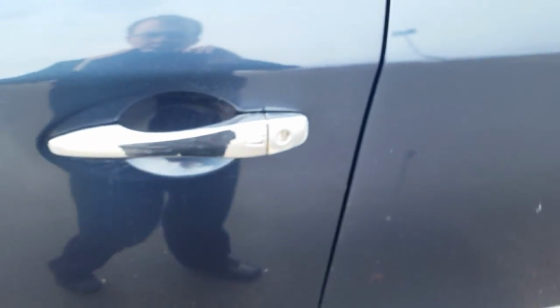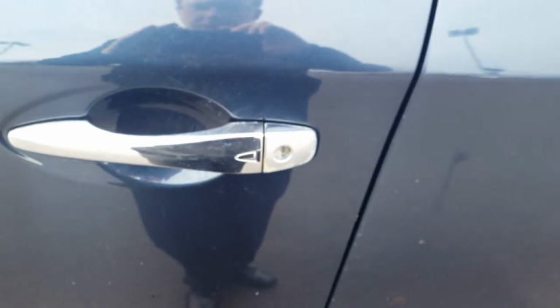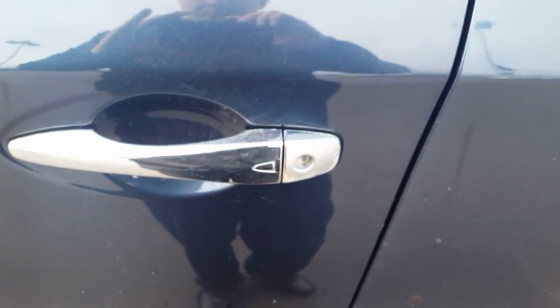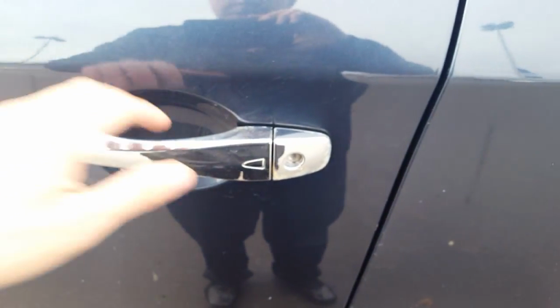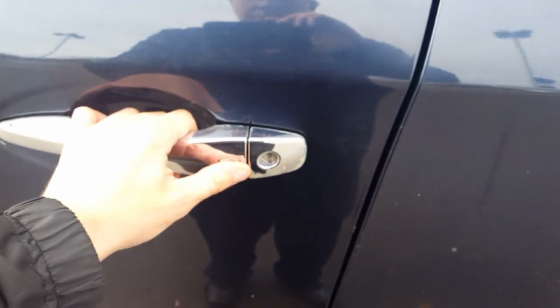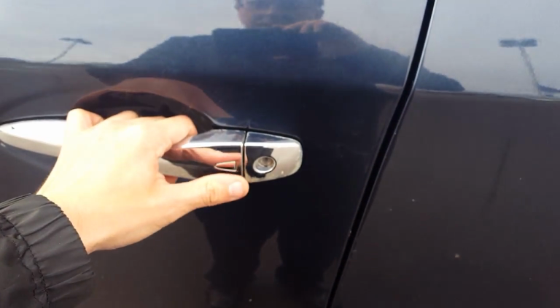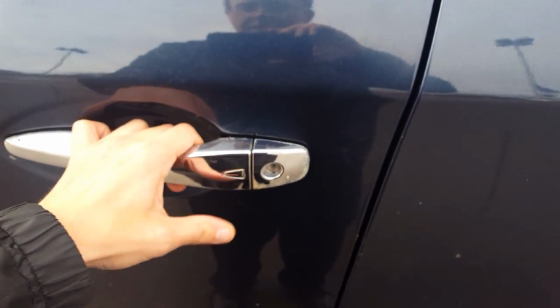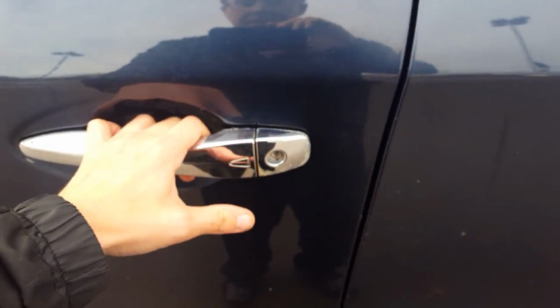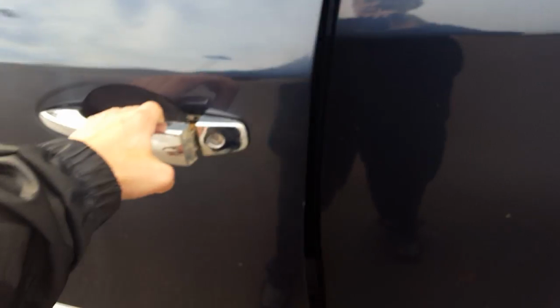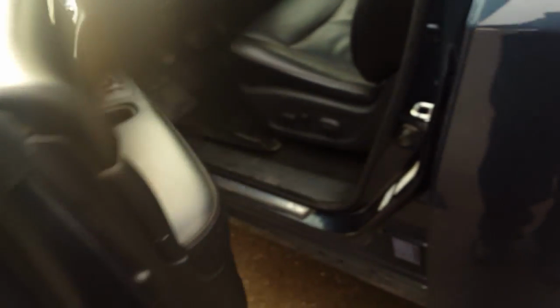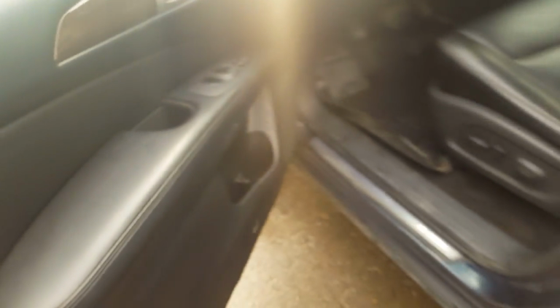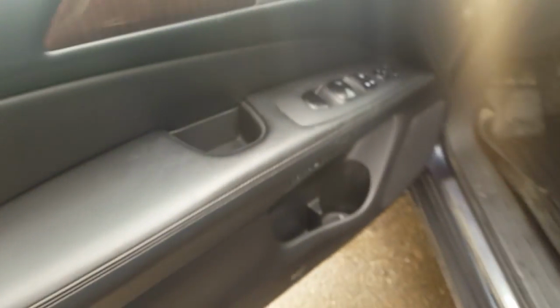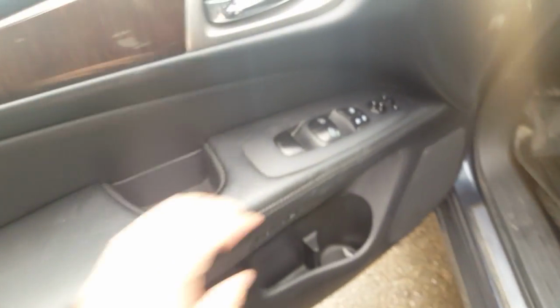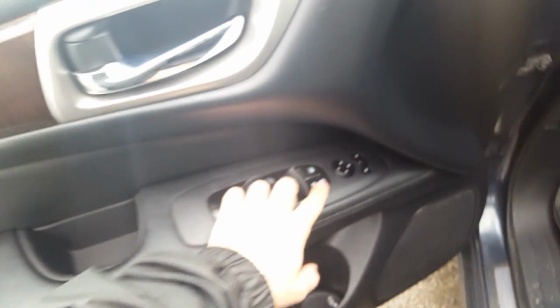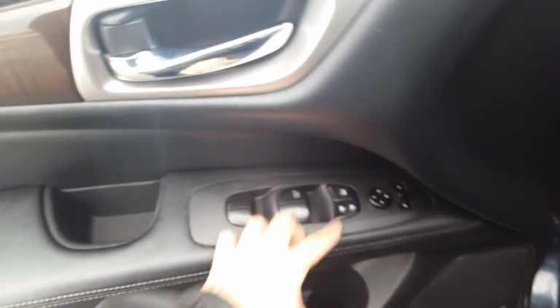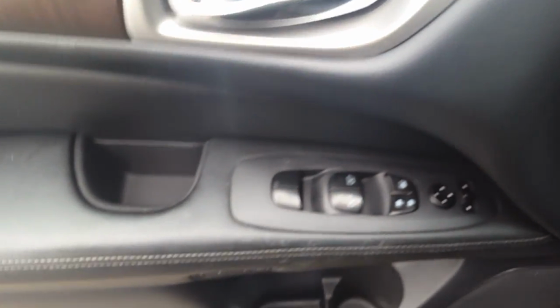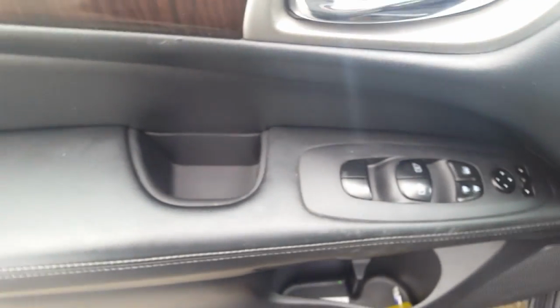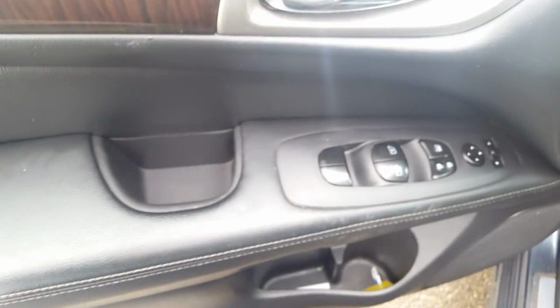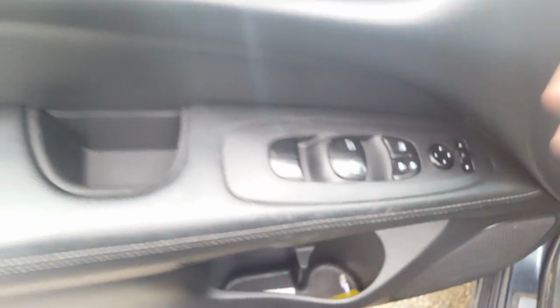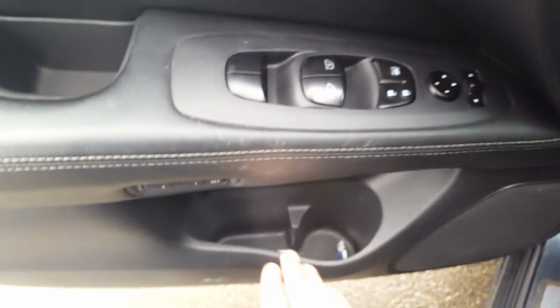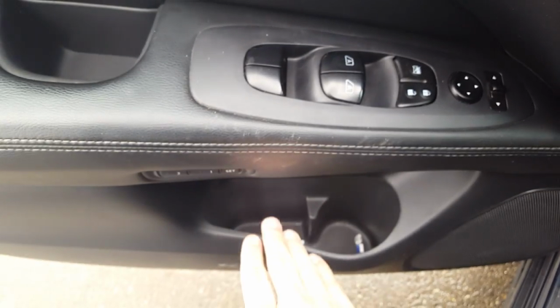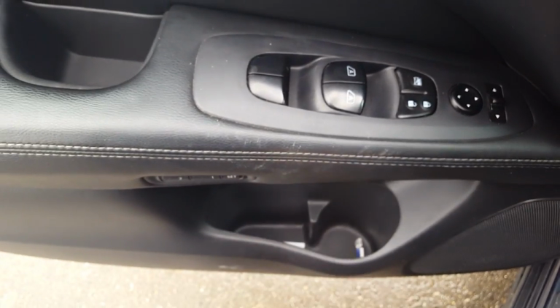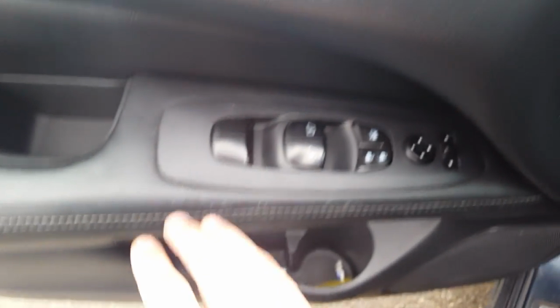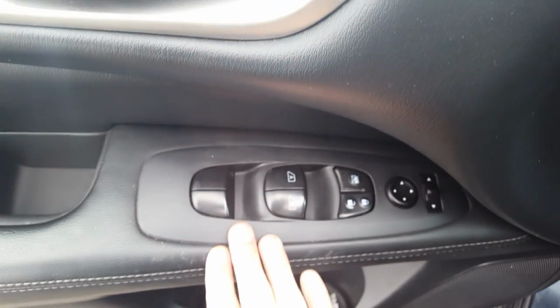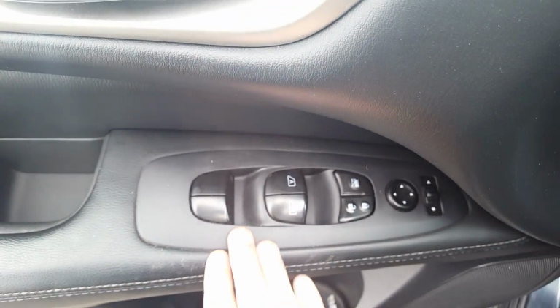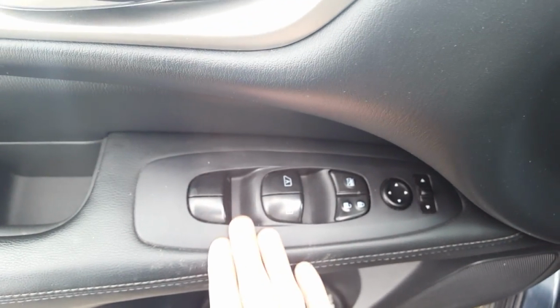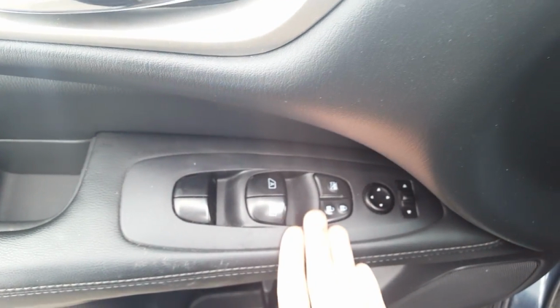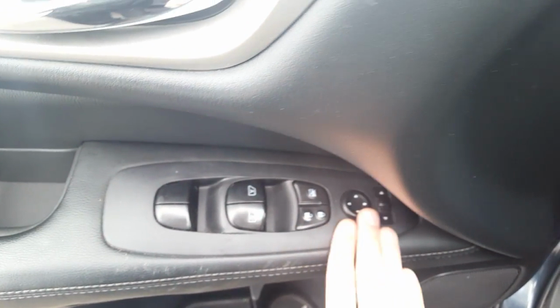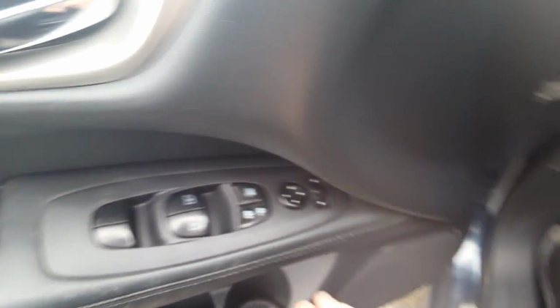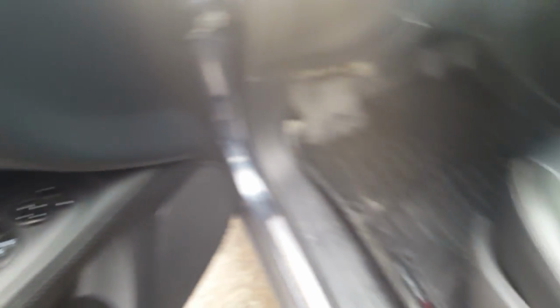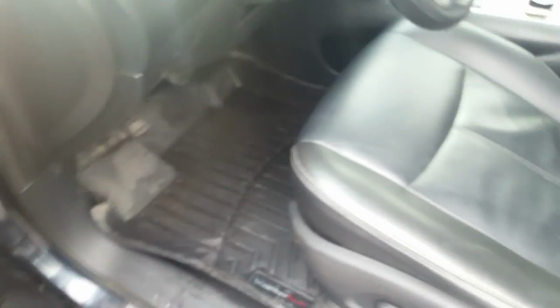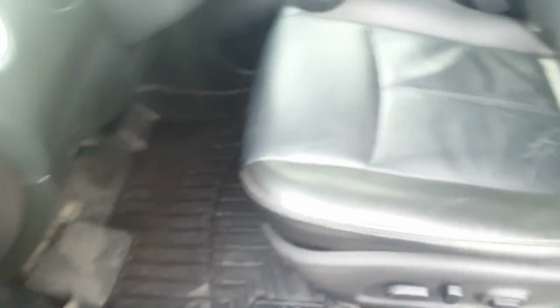Here we go — we have our smart entry: once locked, twice unlocked. Looking here we have a storage cubby in the bottom, cup holder, power options, windows, locks, and mirrors on the door panel.